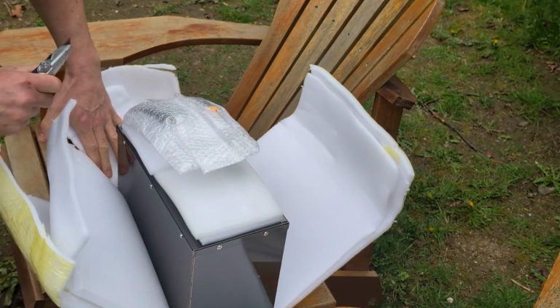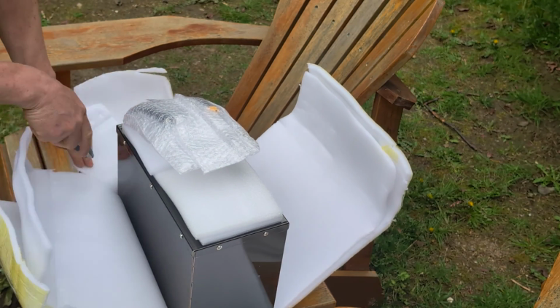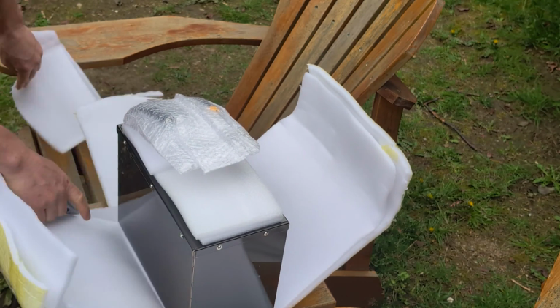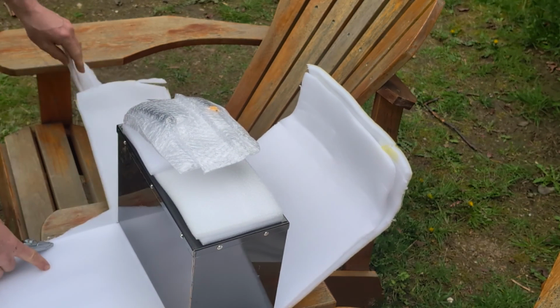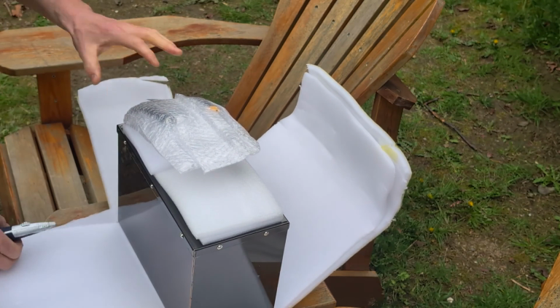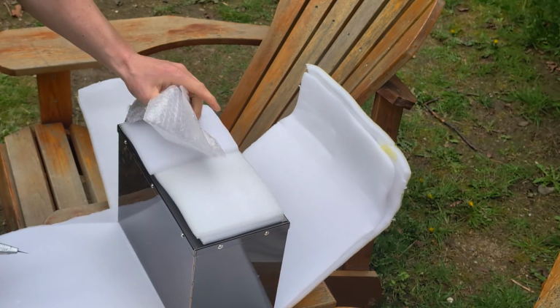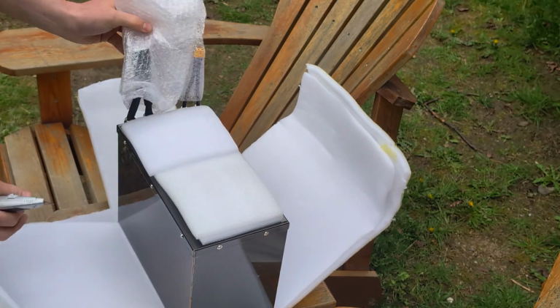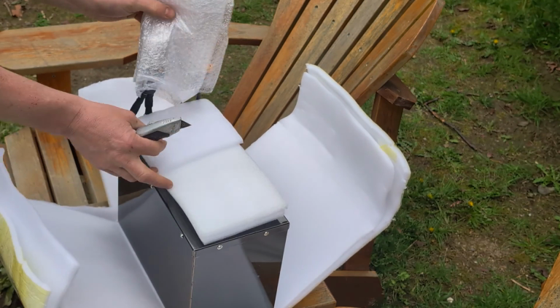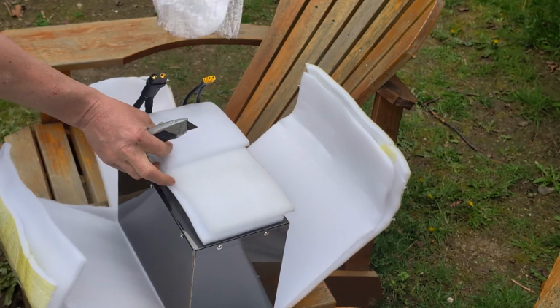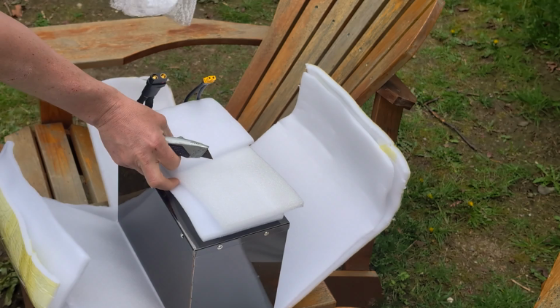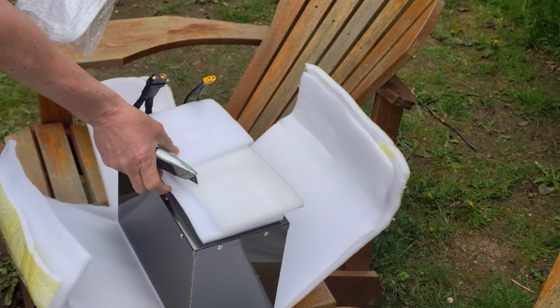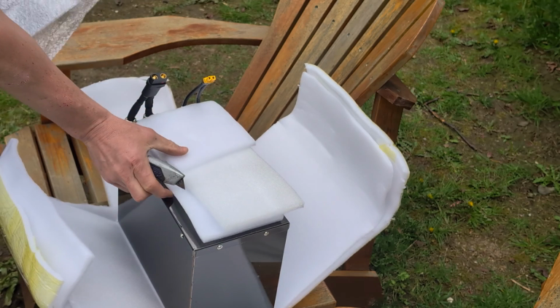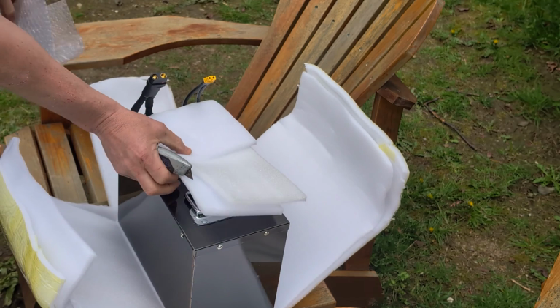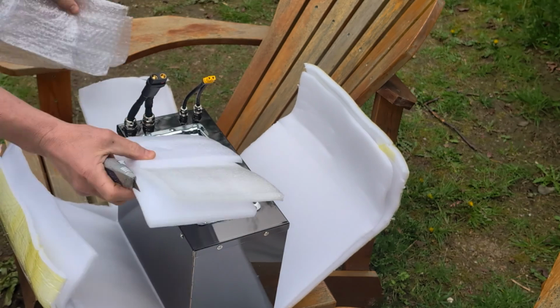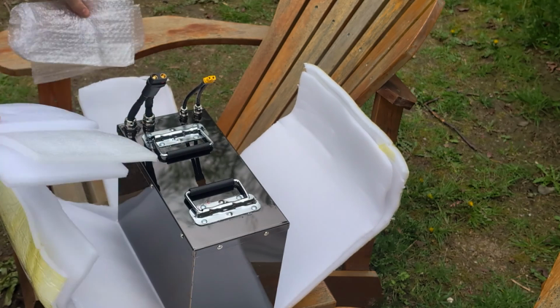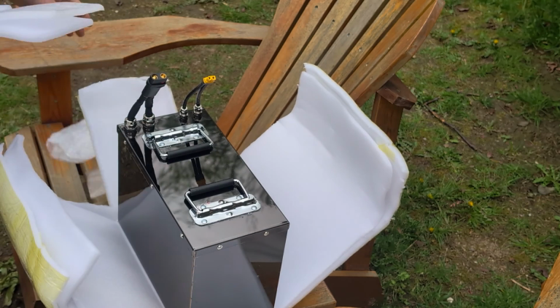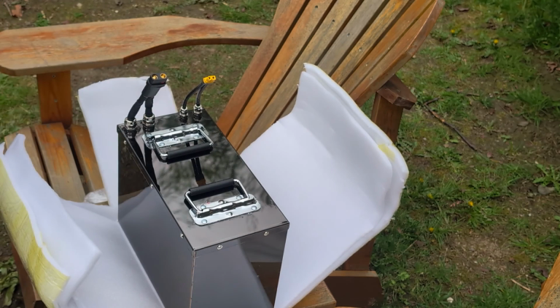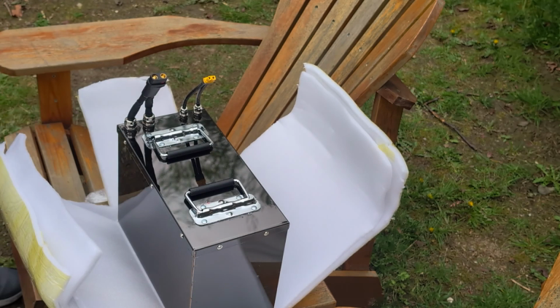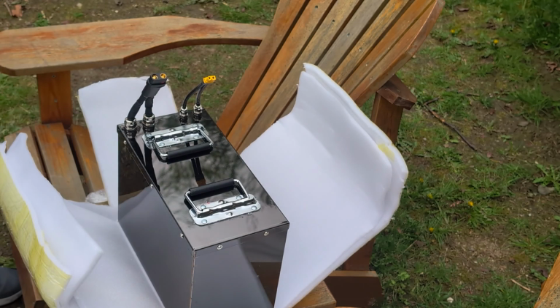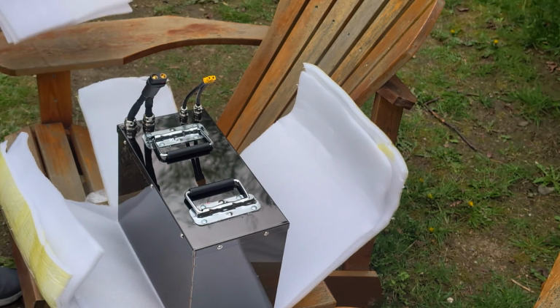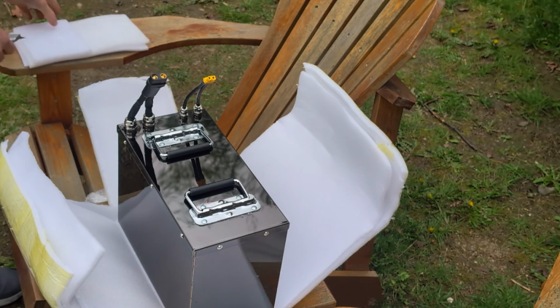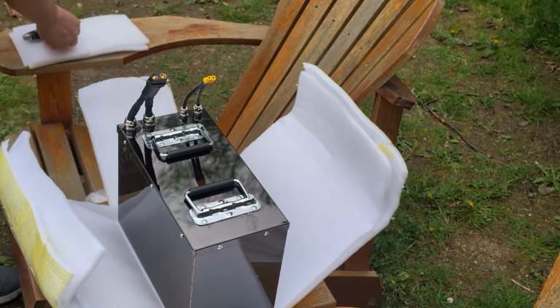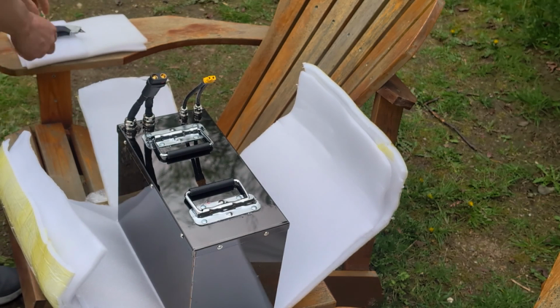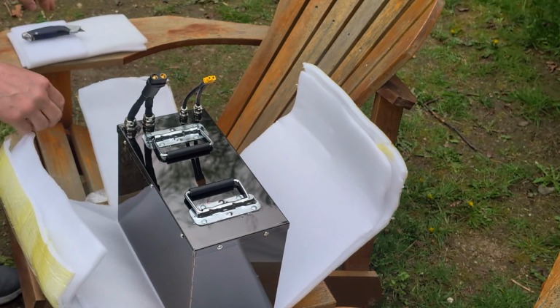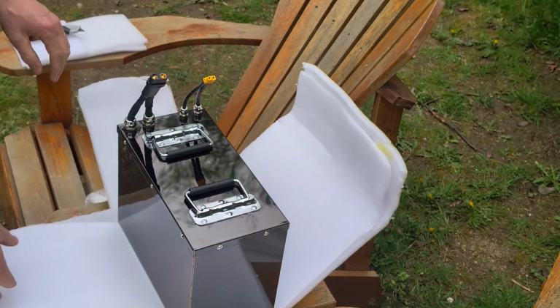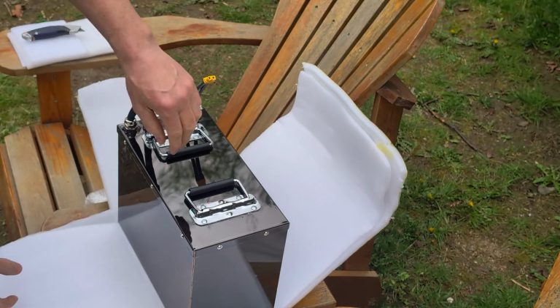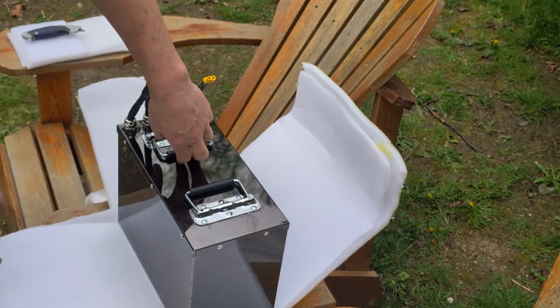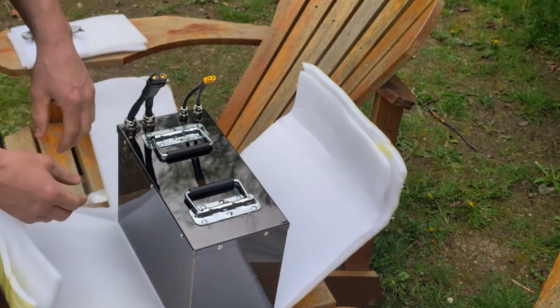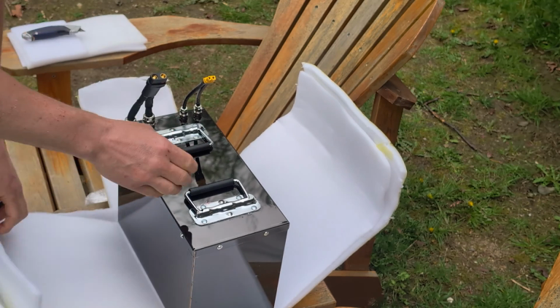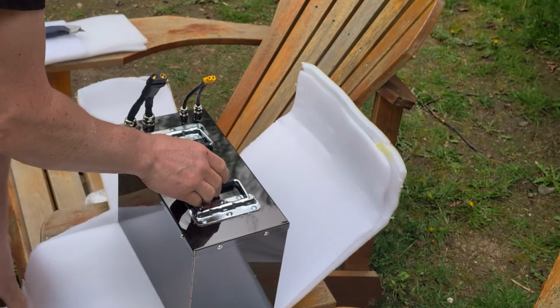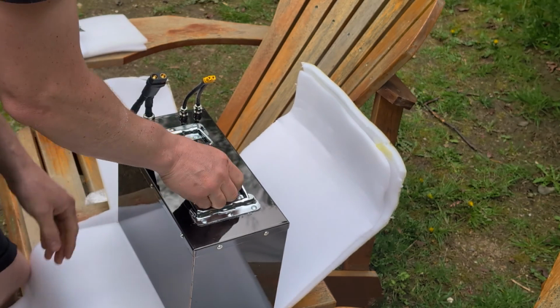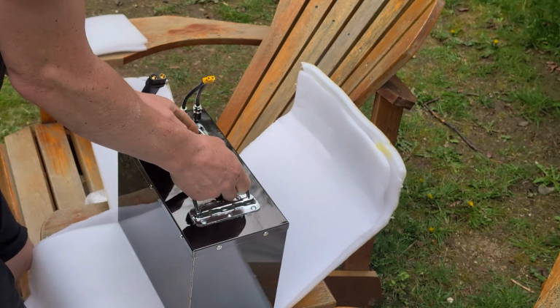Here we go, all right, so here's what we got. Beautiful — really well done.